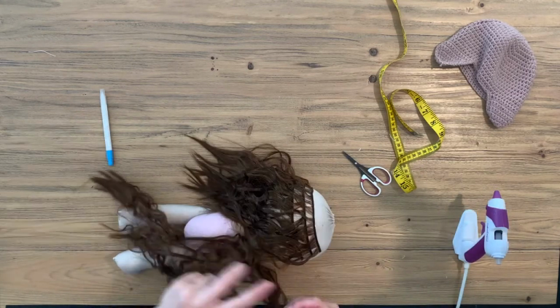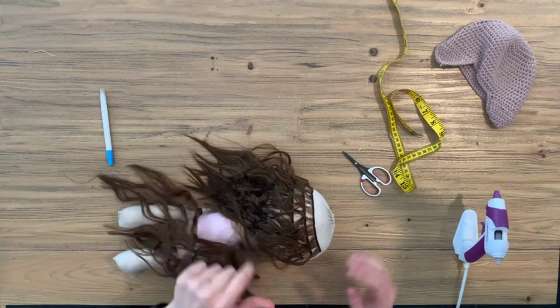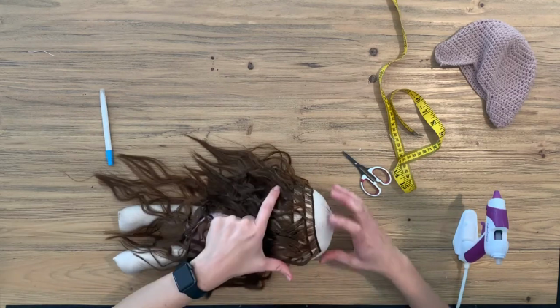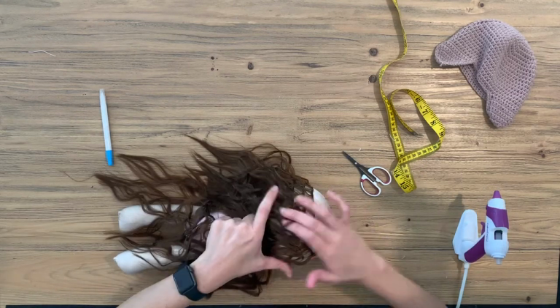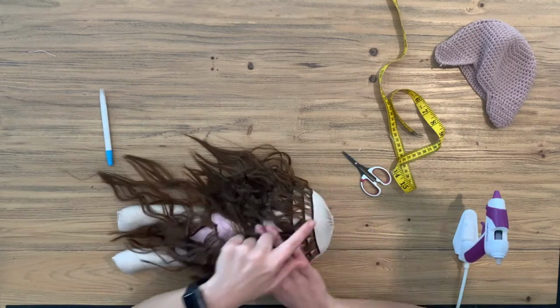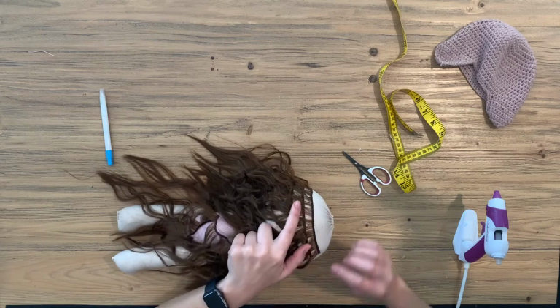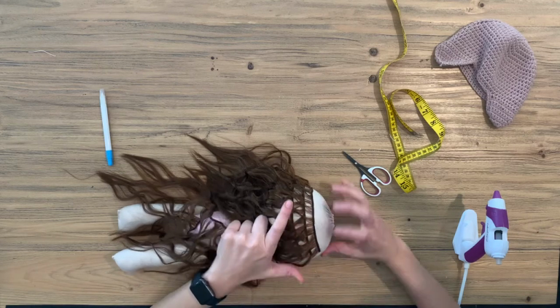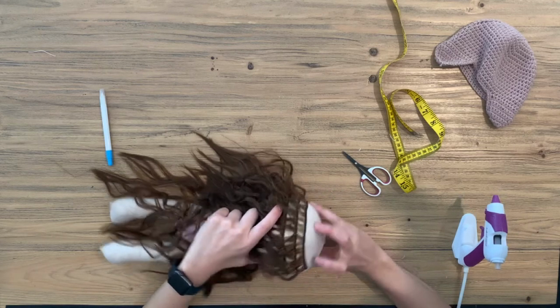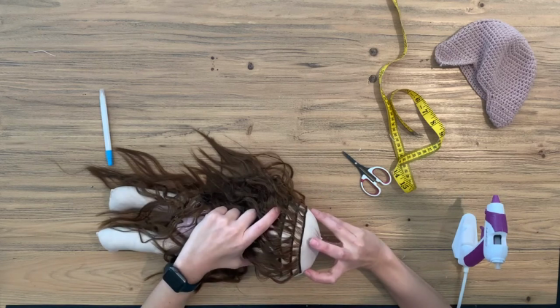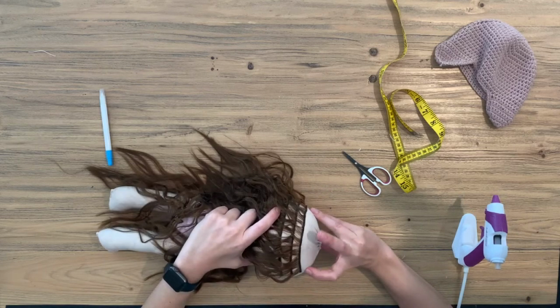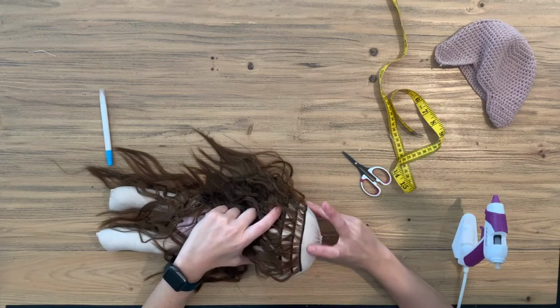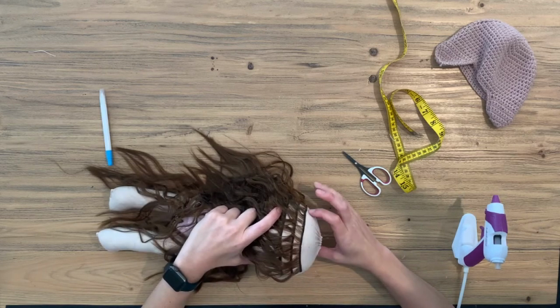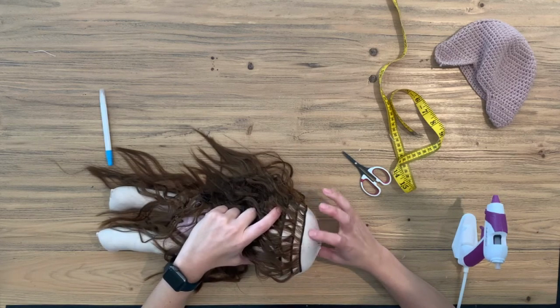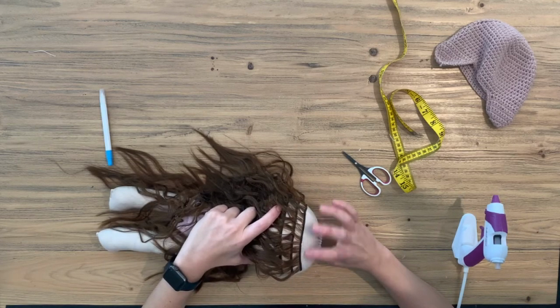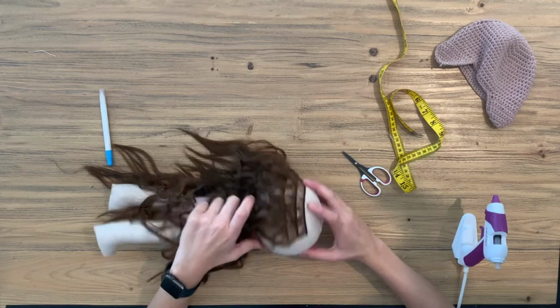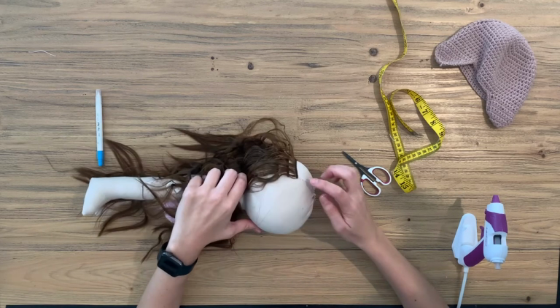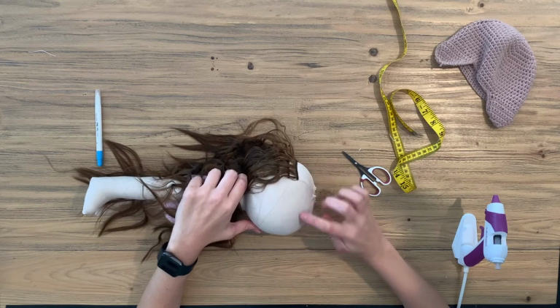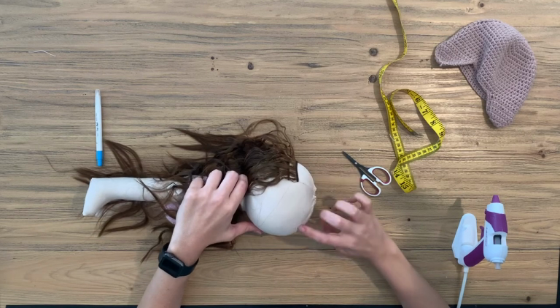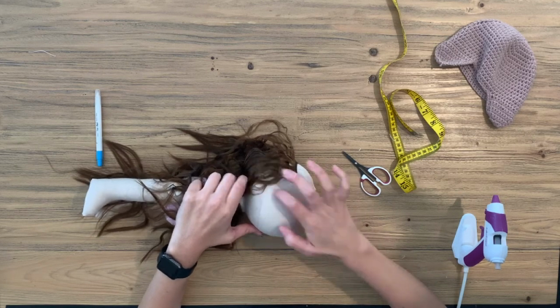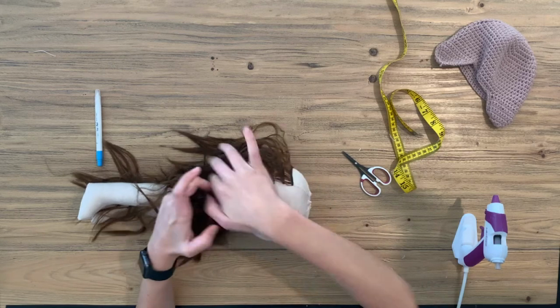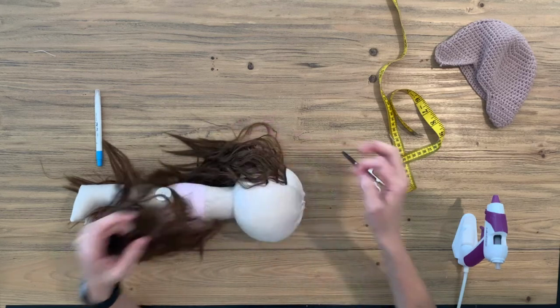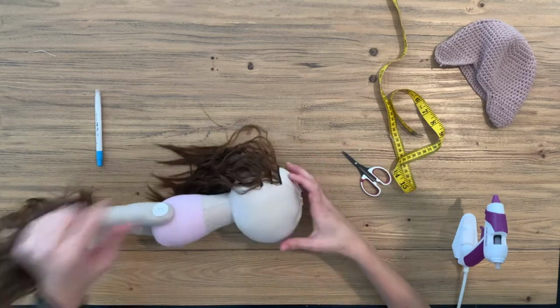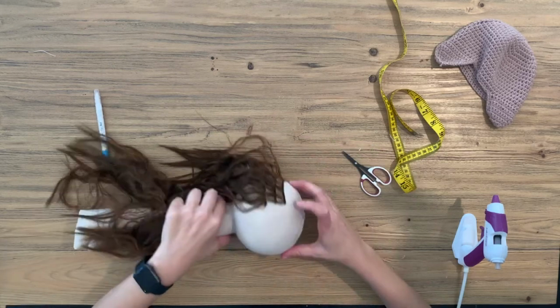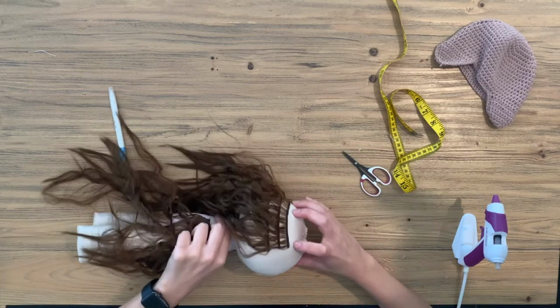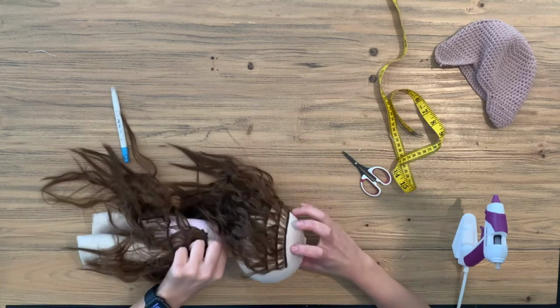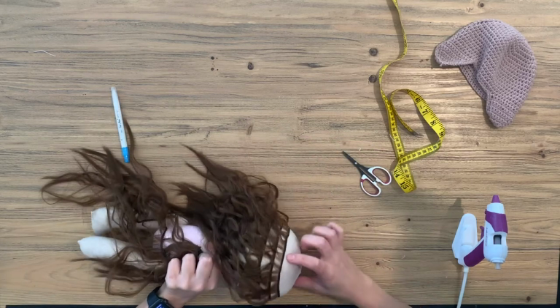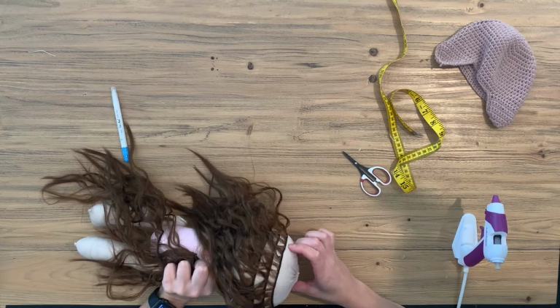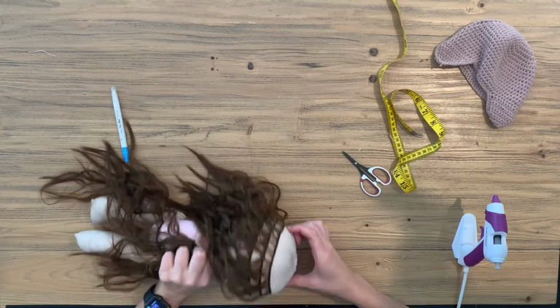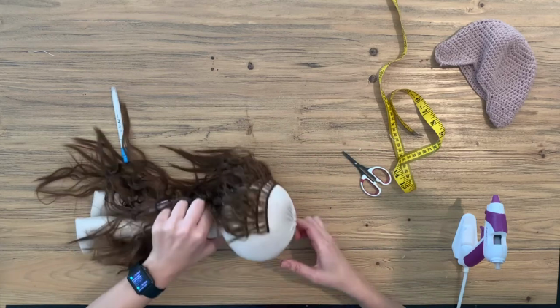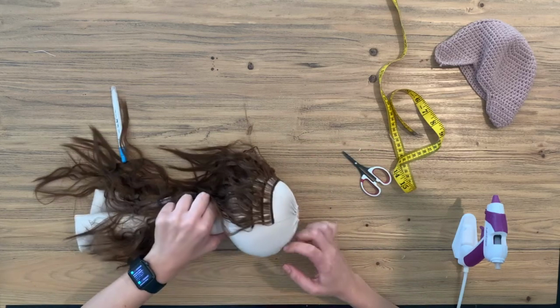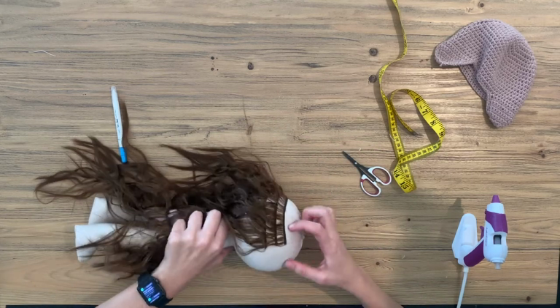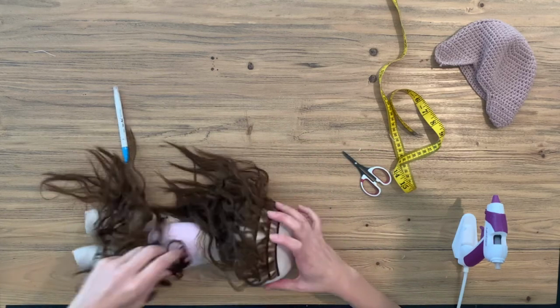We're now going to start with our last row here. You will see we are at the 12 centimeter hairline. So what we'll do is take it all the way around and continue to the front.